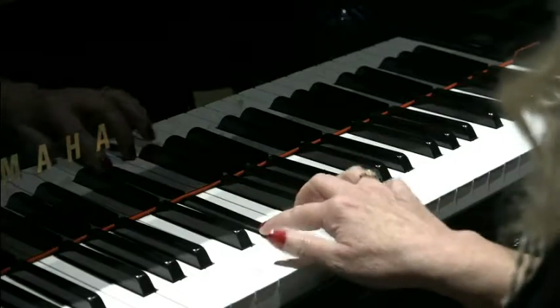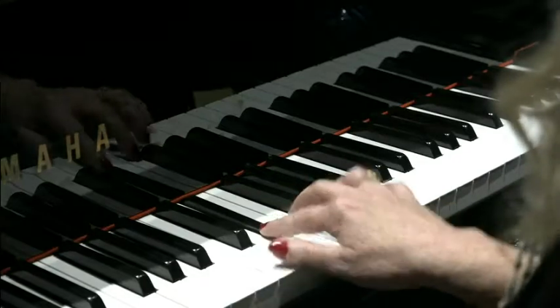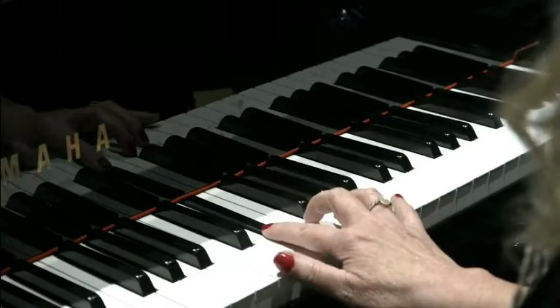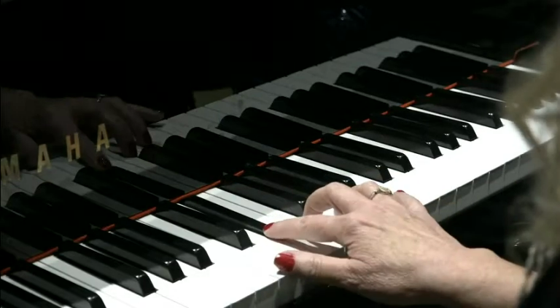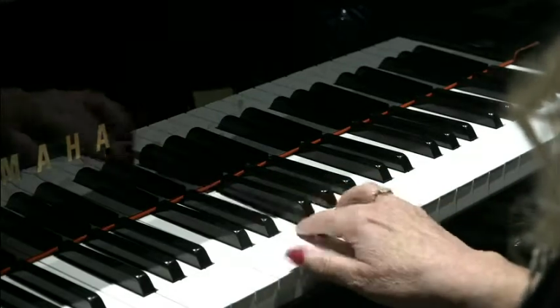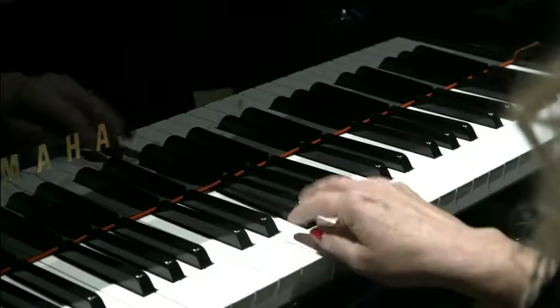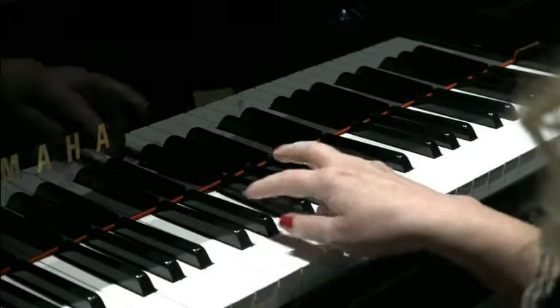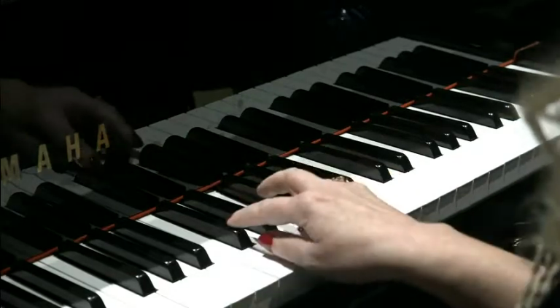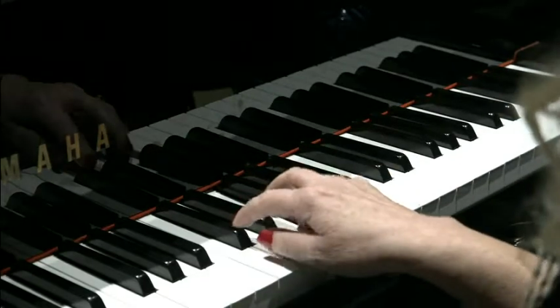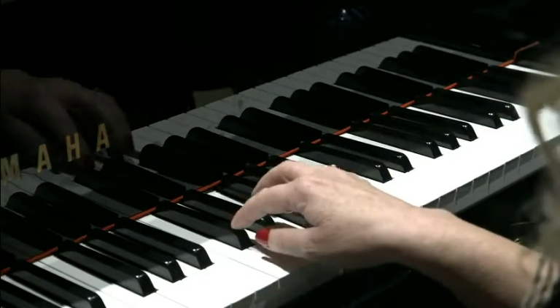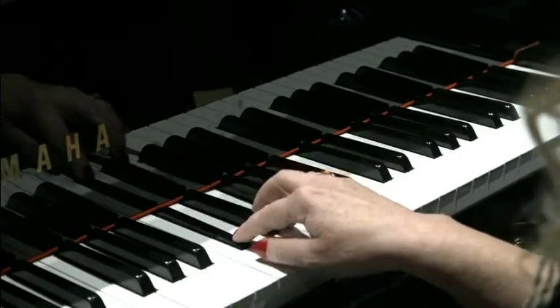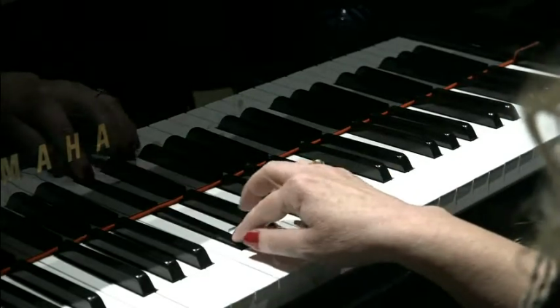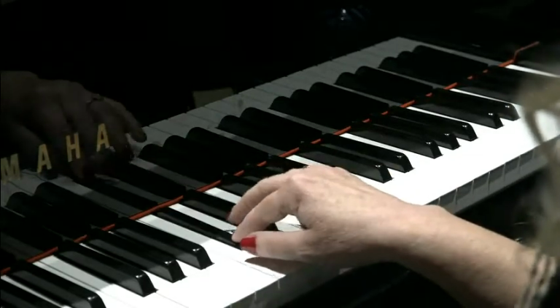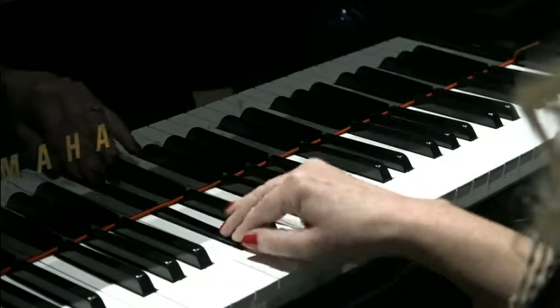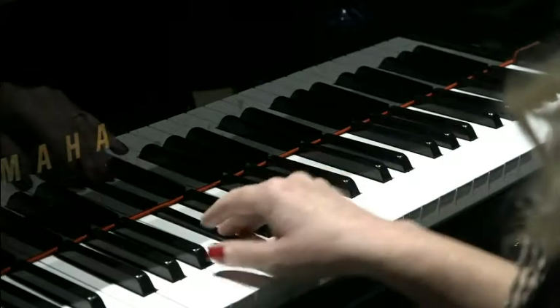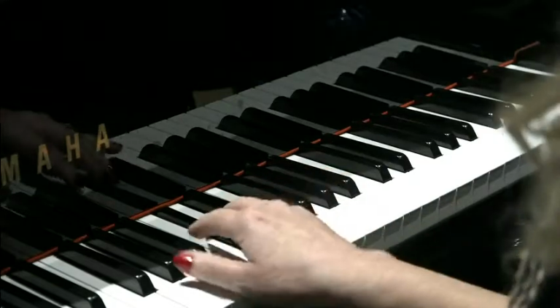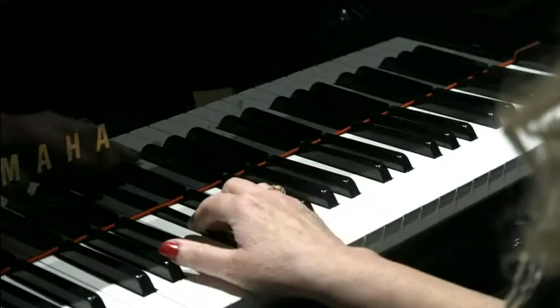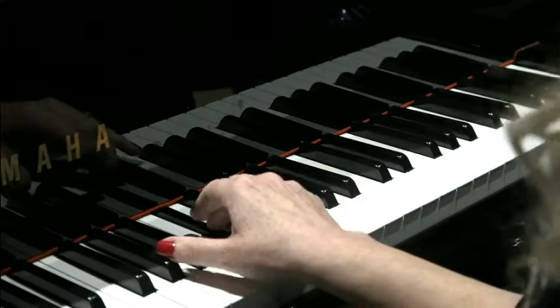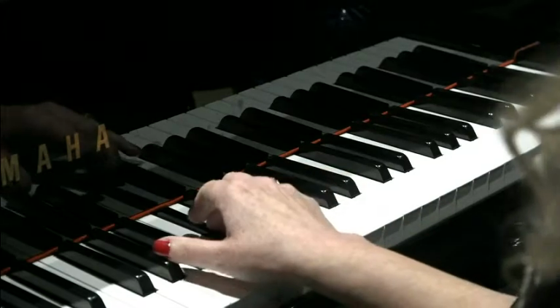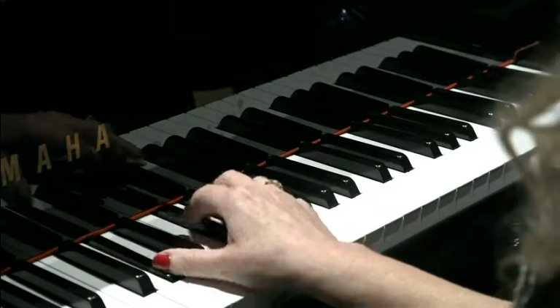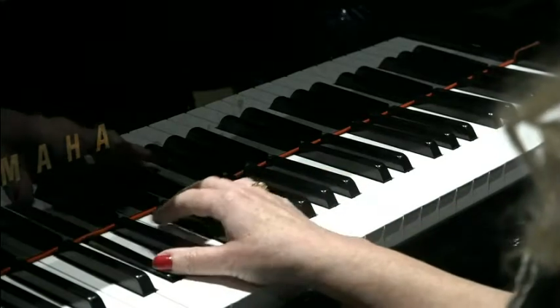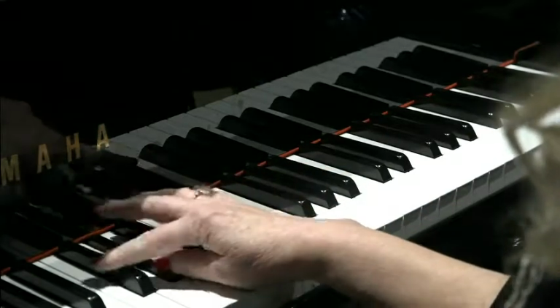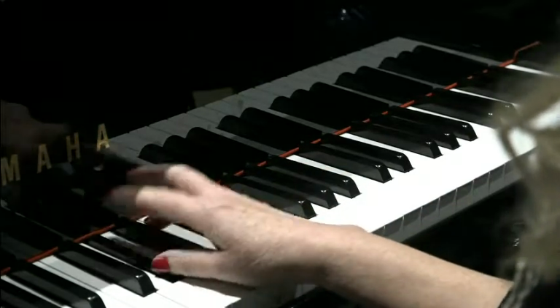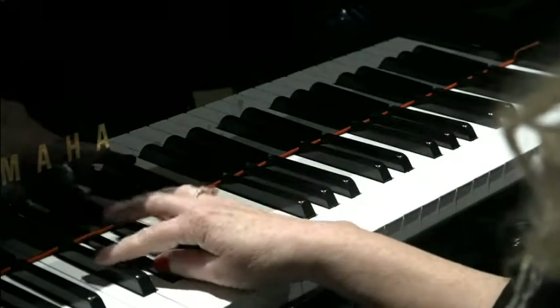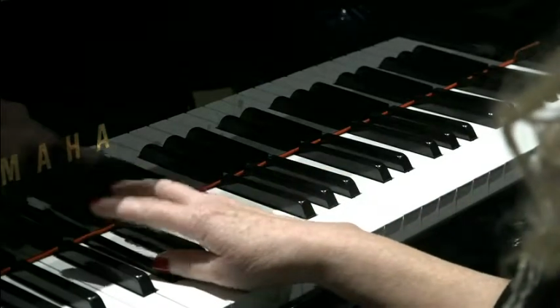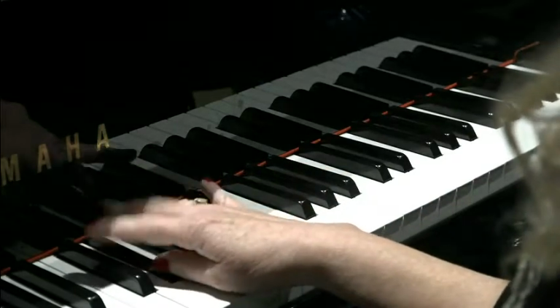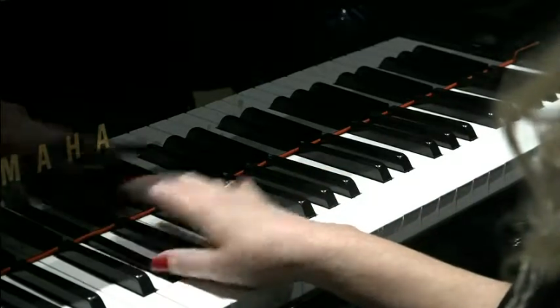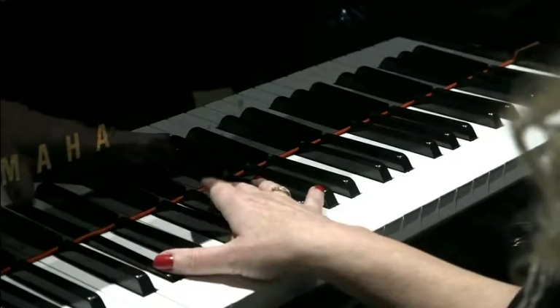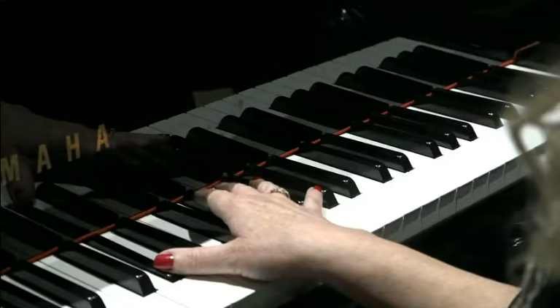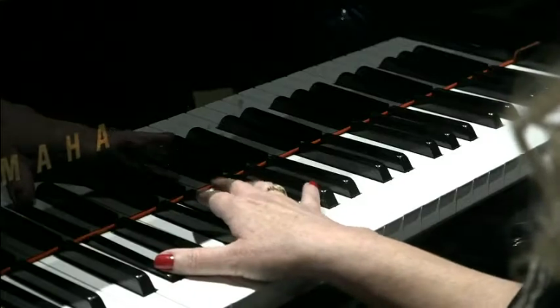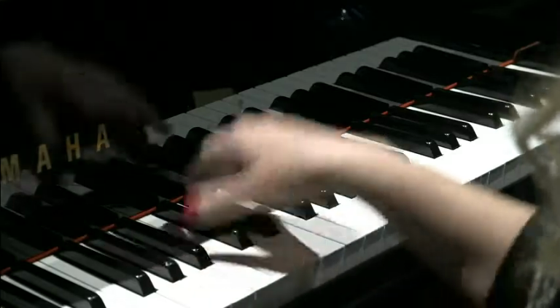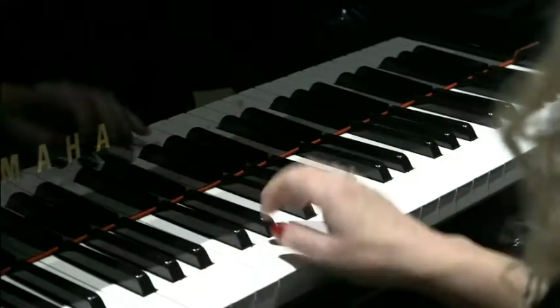Progress up to F, down to Db, then down to Ab, which is the middle of the three black notes. So that's the first part of the riff.